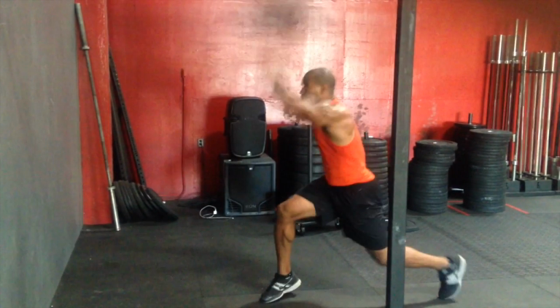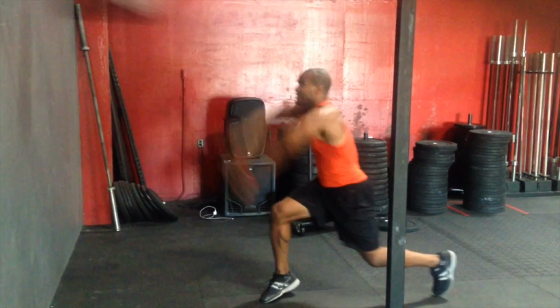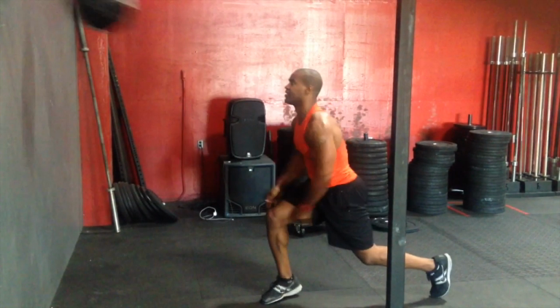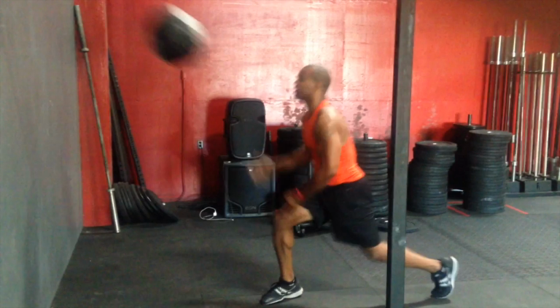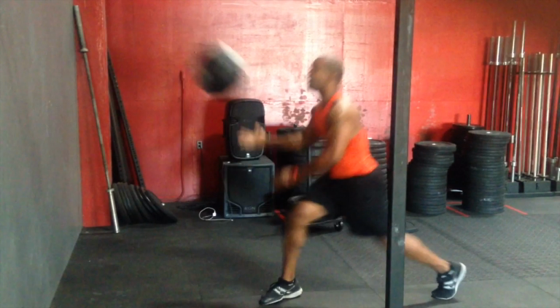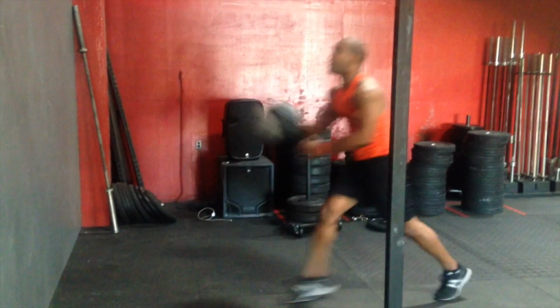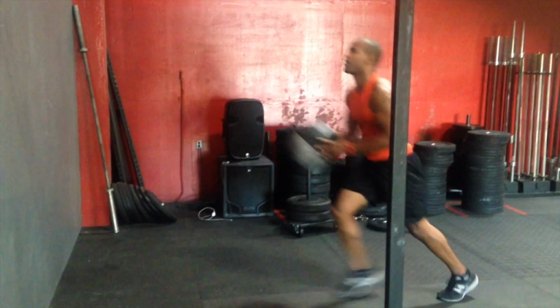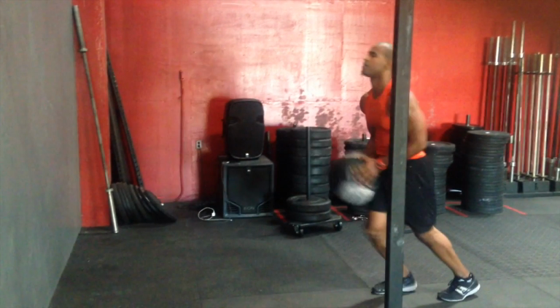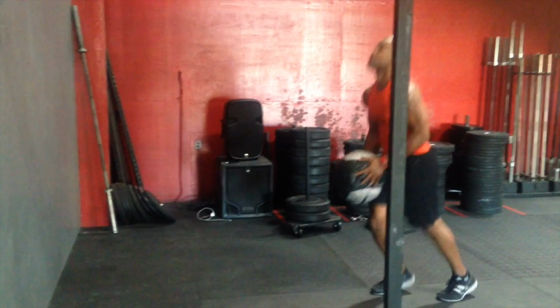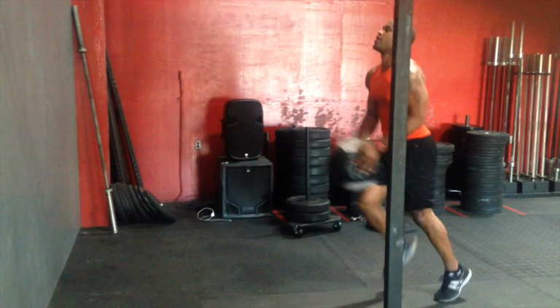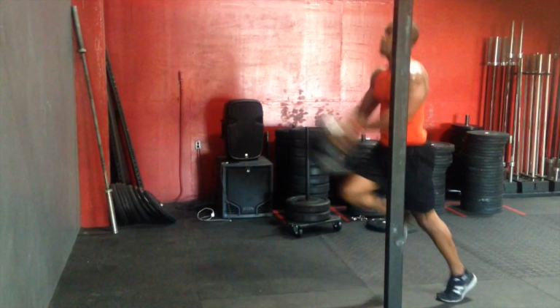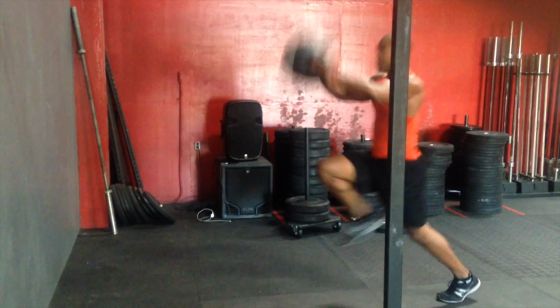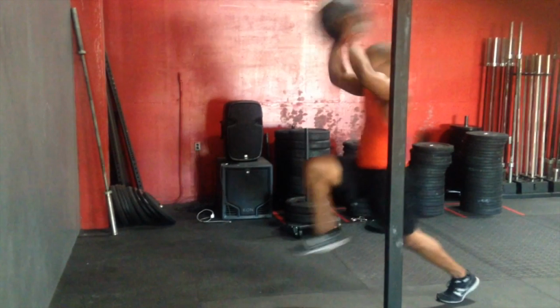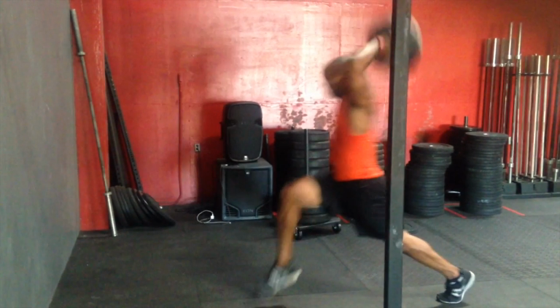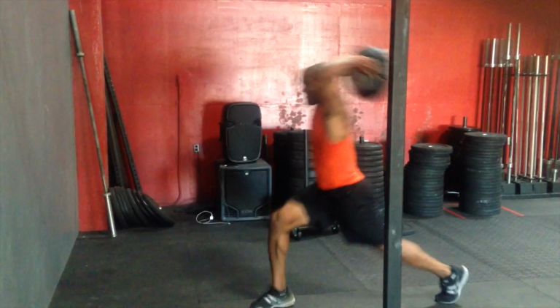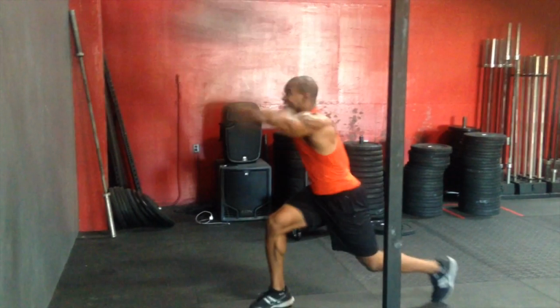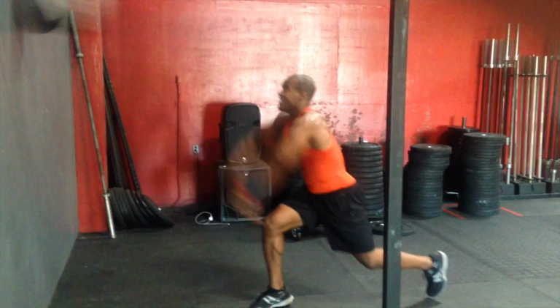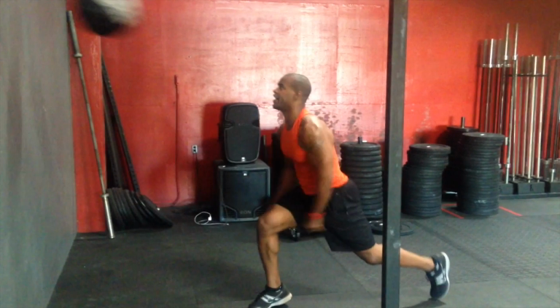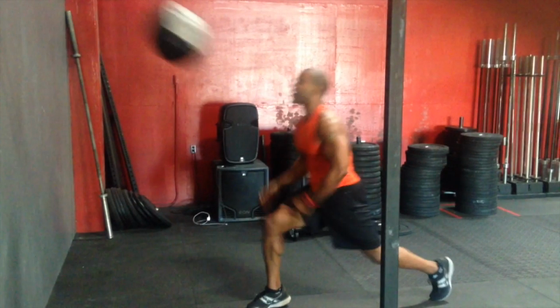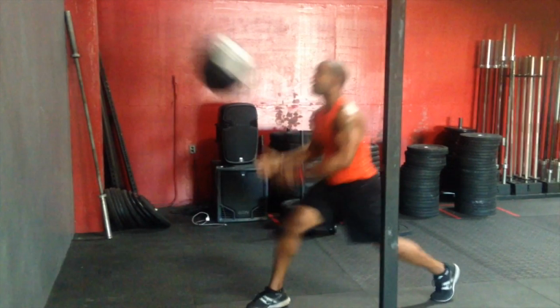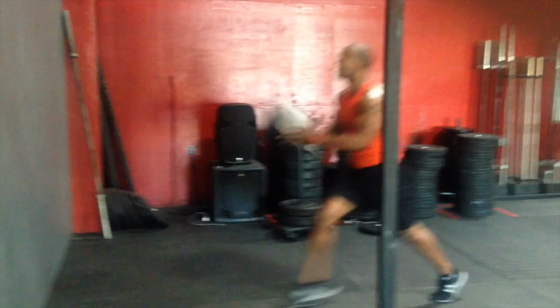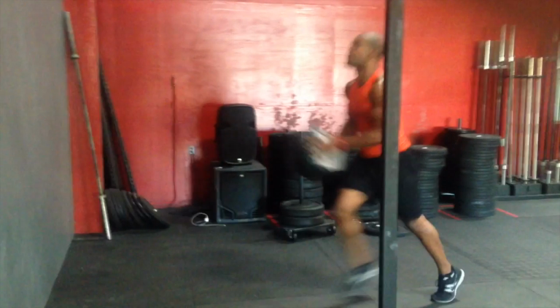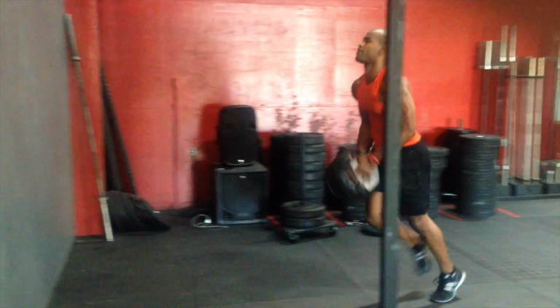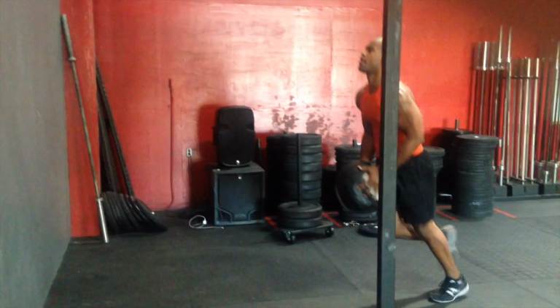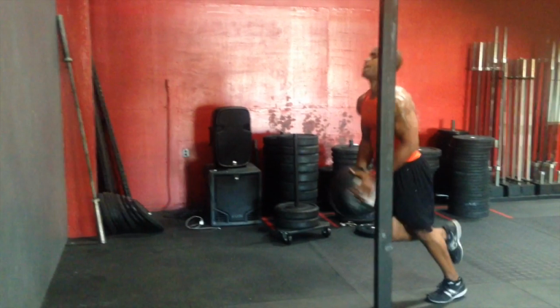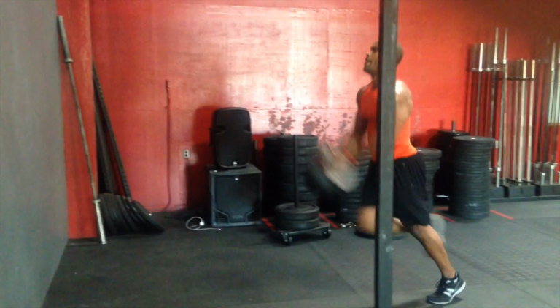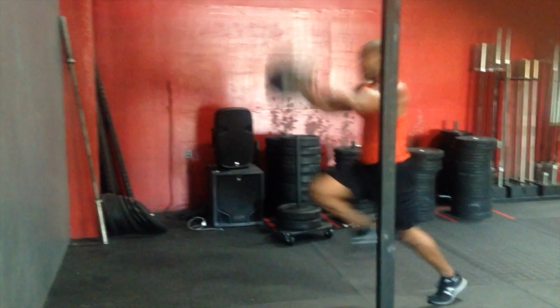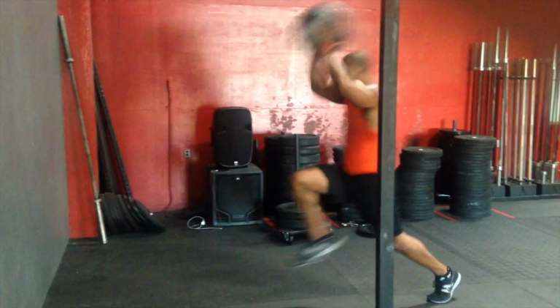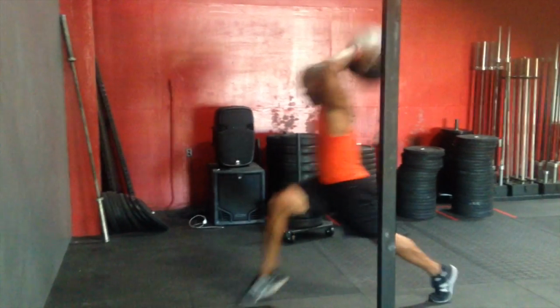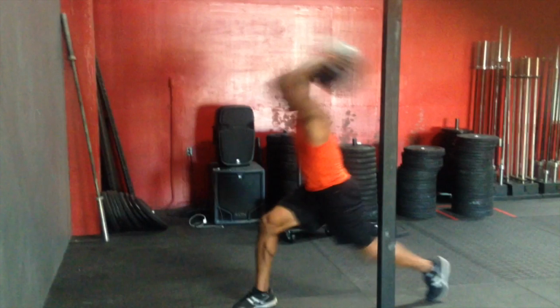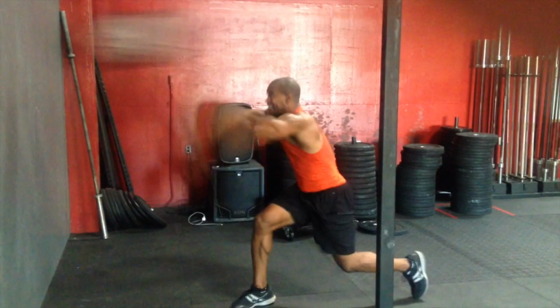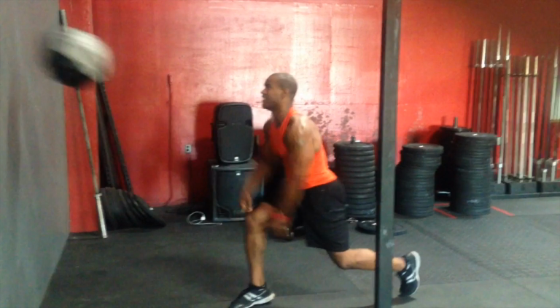This dynamic posturing increases dynamic efficiency of the larger eccentric decelerators of the shoulder and upper back. The benefits of a higher release eliminate interference with the knee, reduce strain on the acromial process of the shoulder, reduce neck strain, and provide a safer maneuver for individuals presenting limited ROM of the low back.